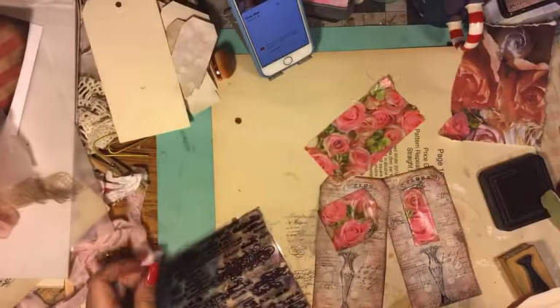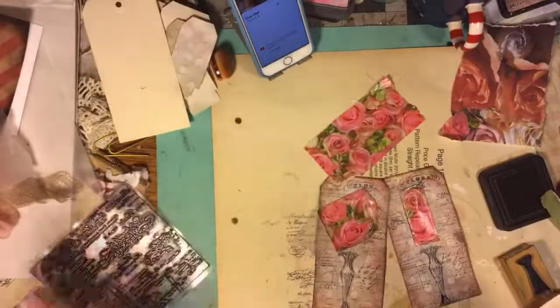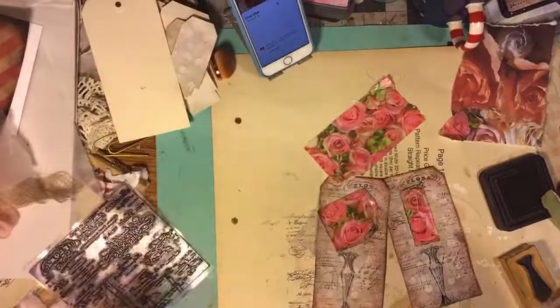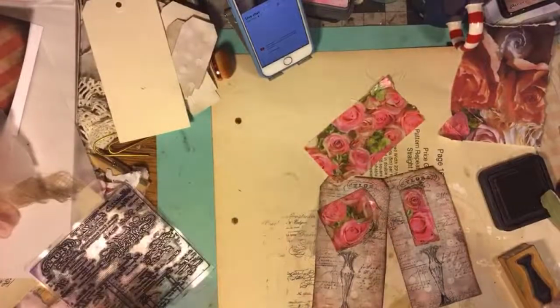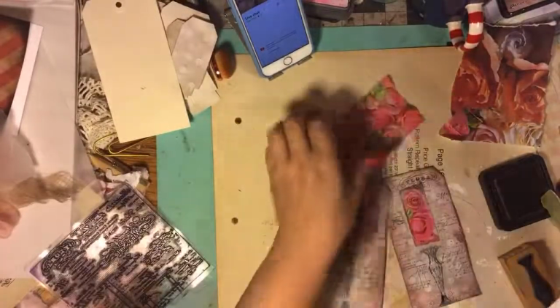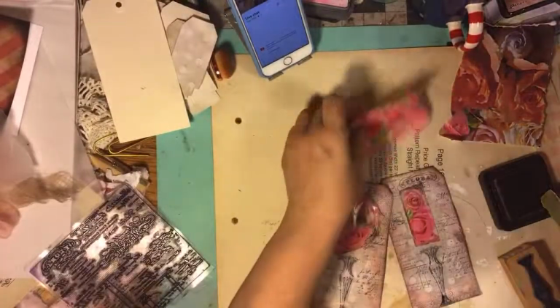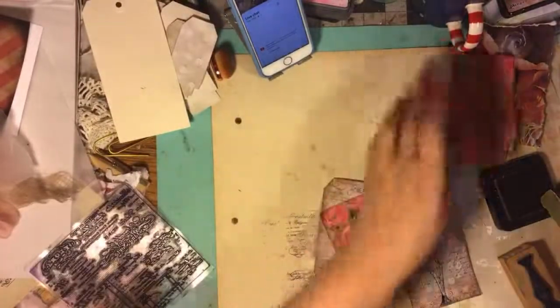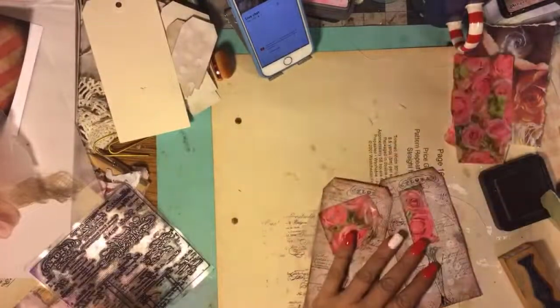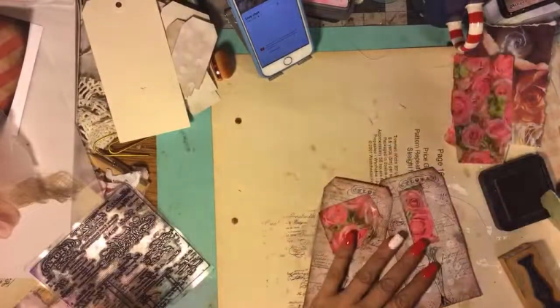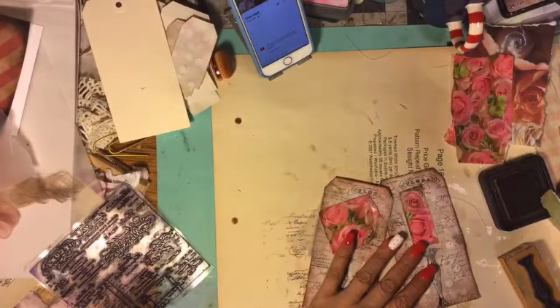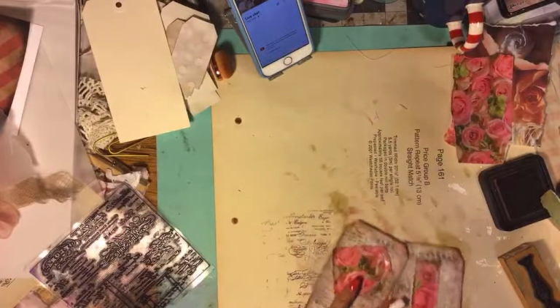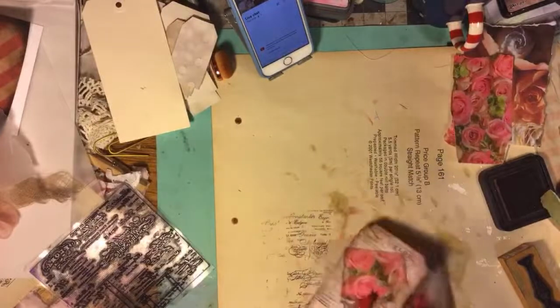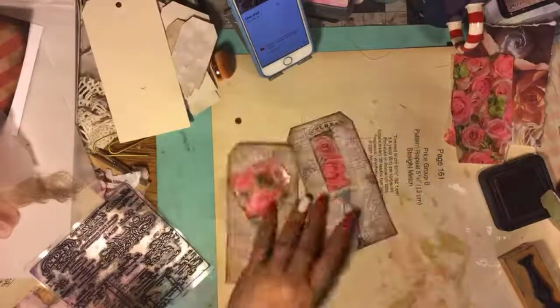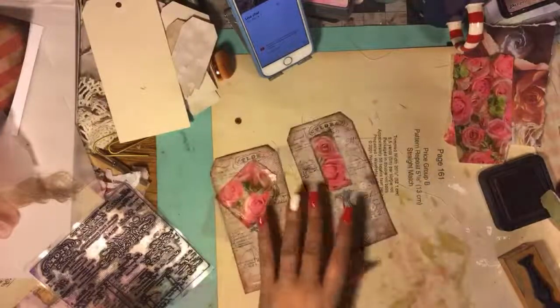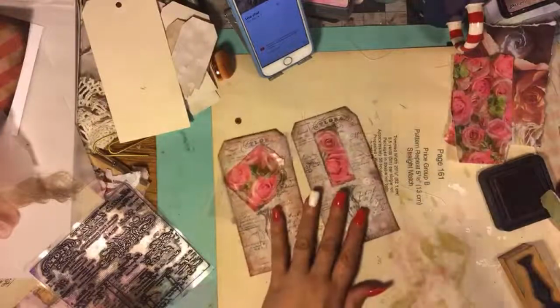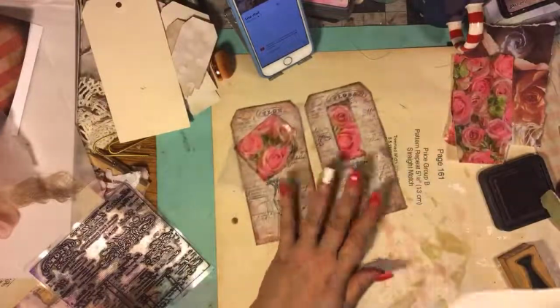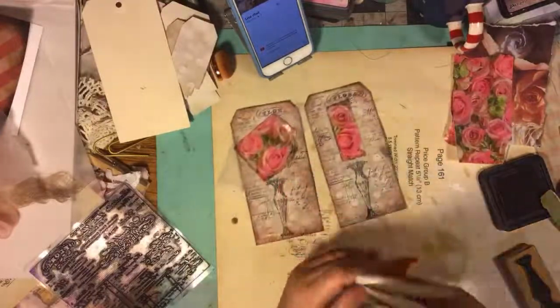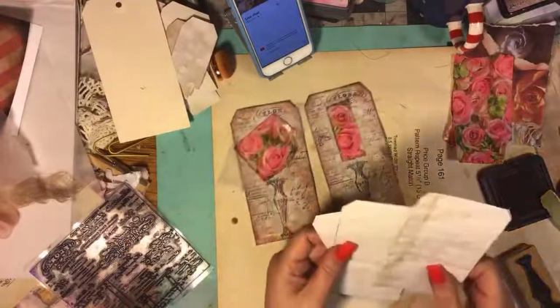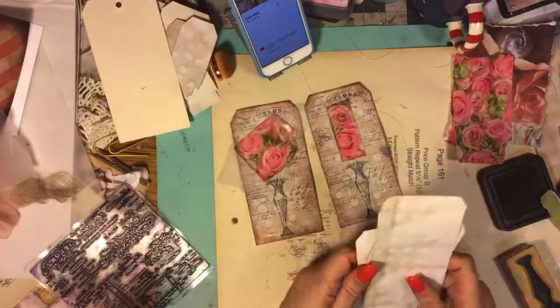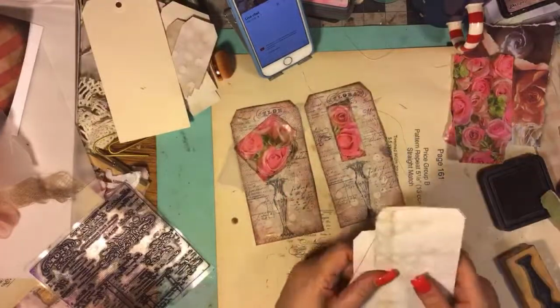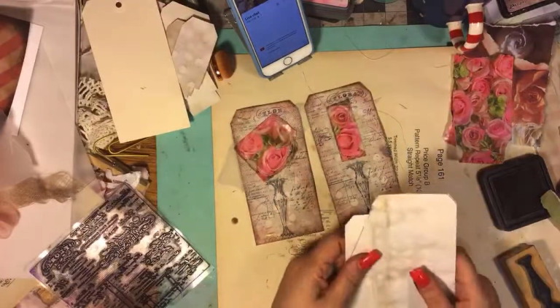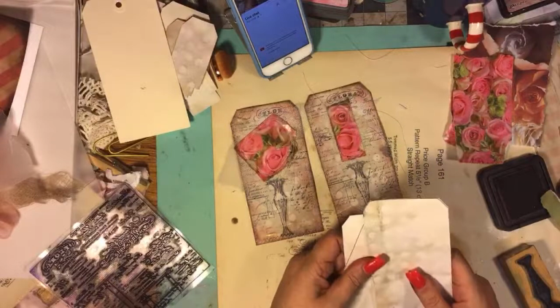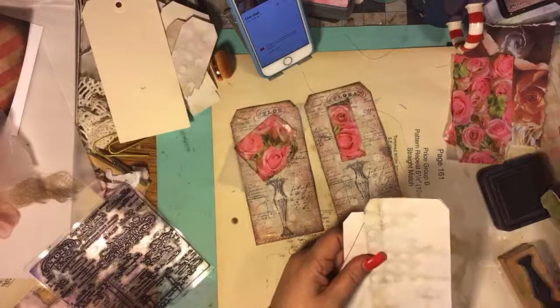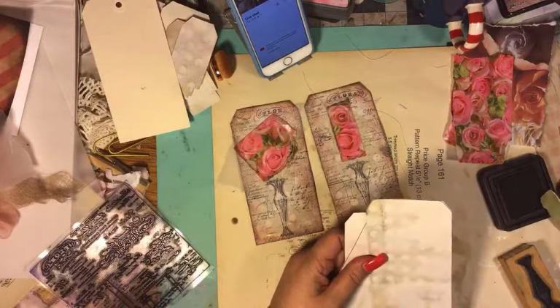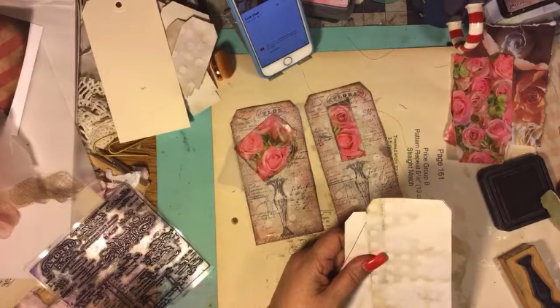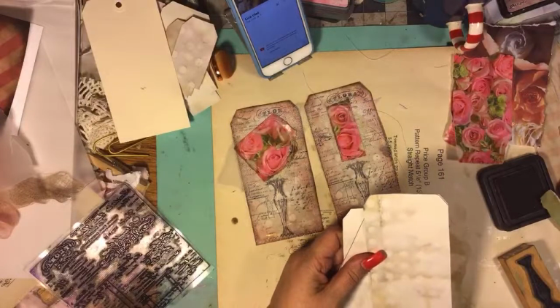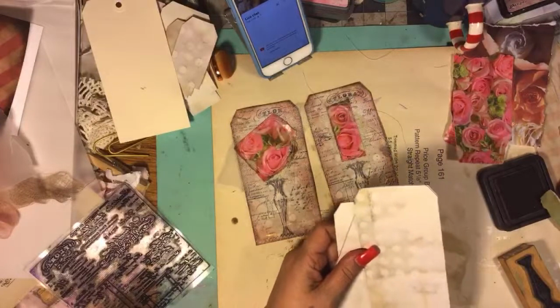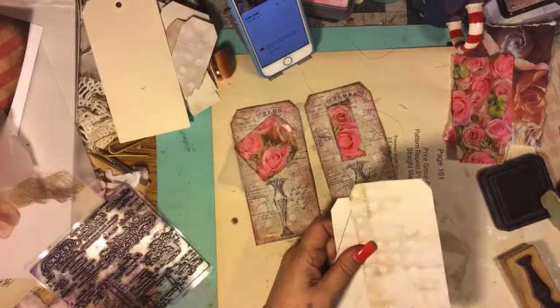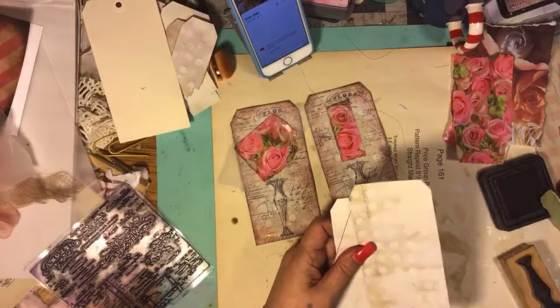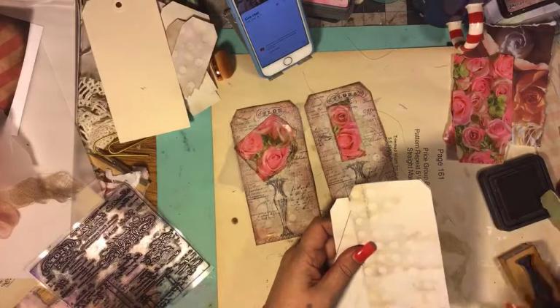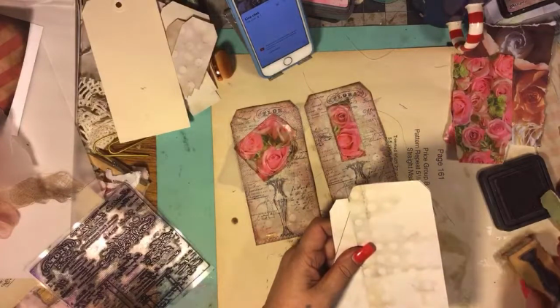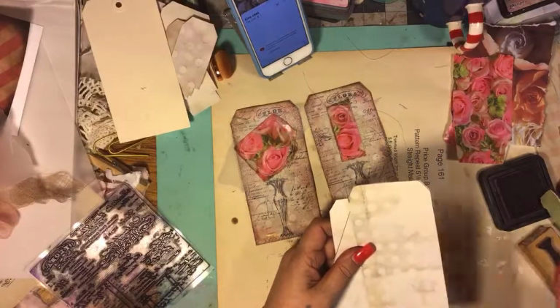I don't know what to do. I have a problem - a major problem. I have all these papers over here, but I don't know. I can't explain it.